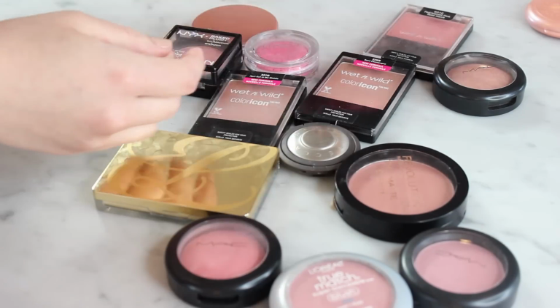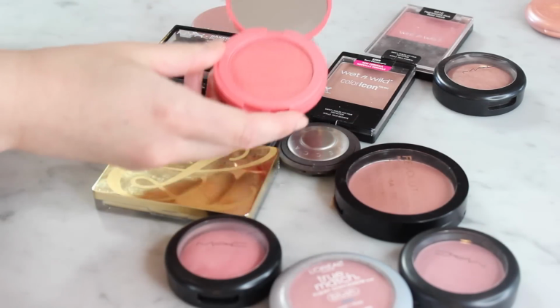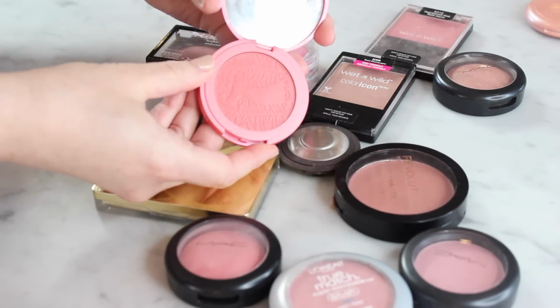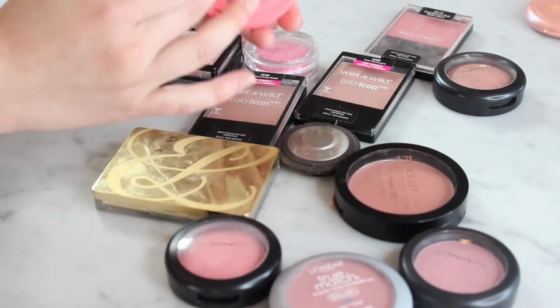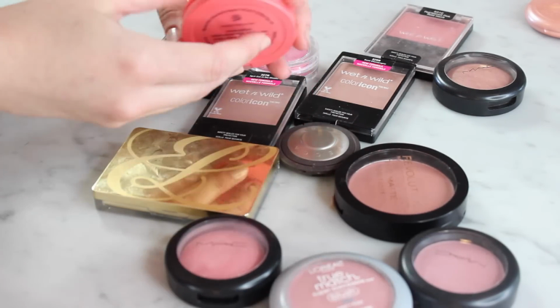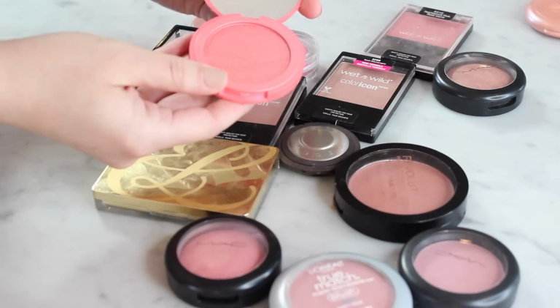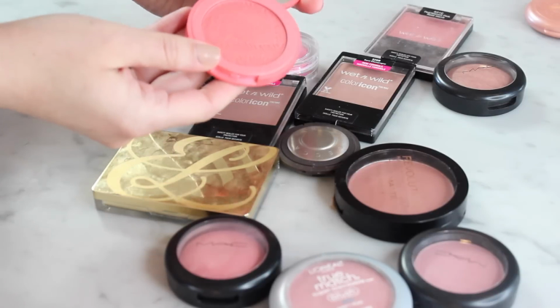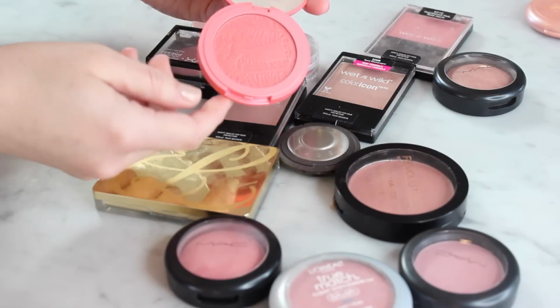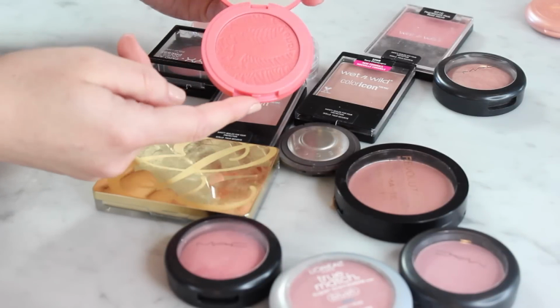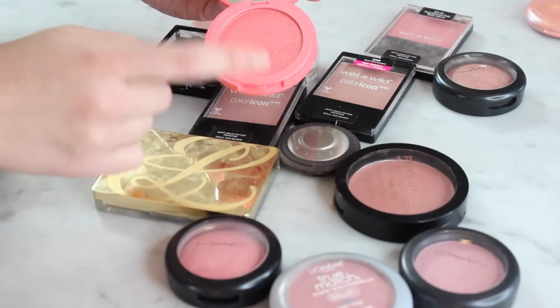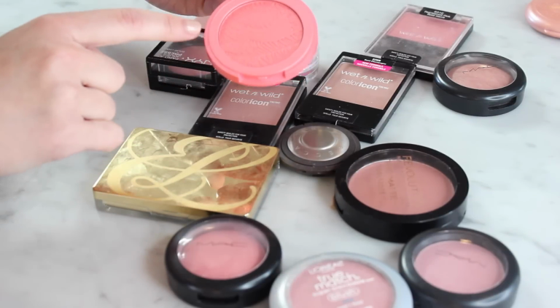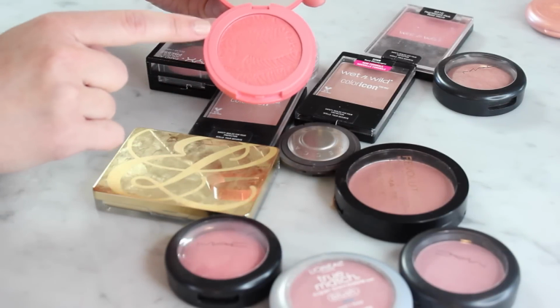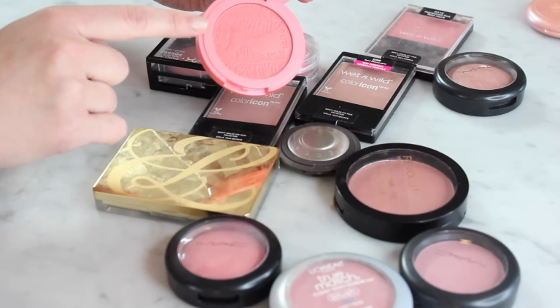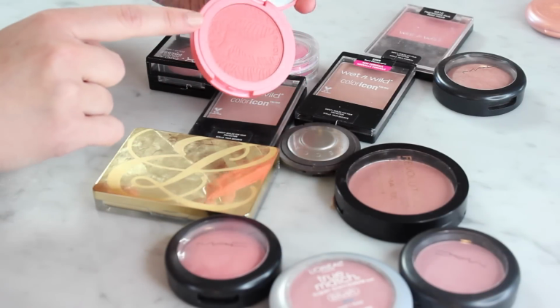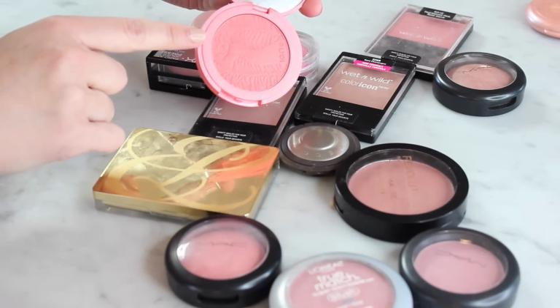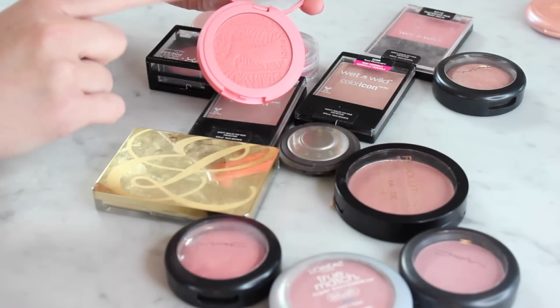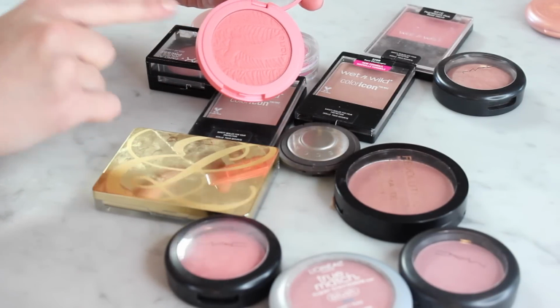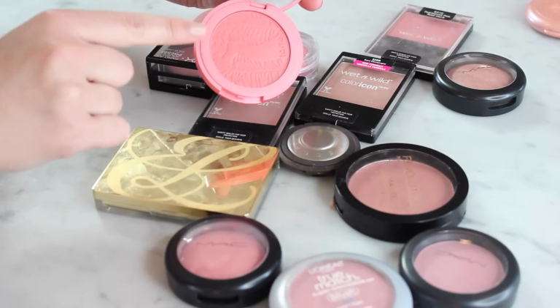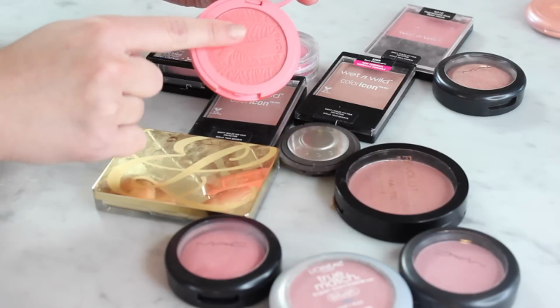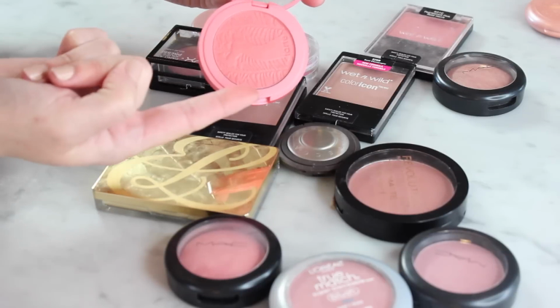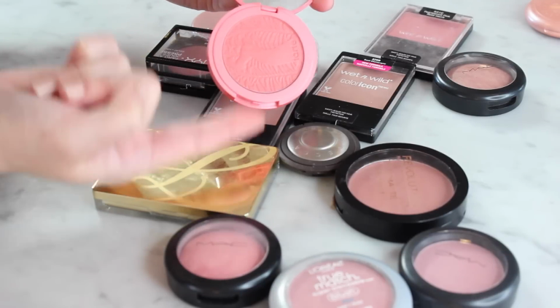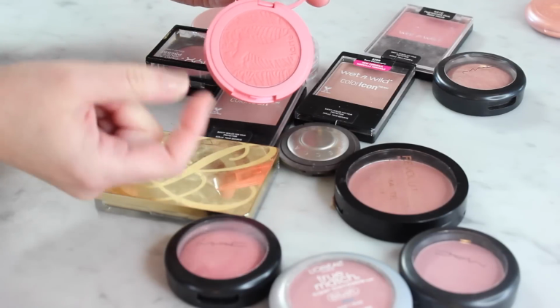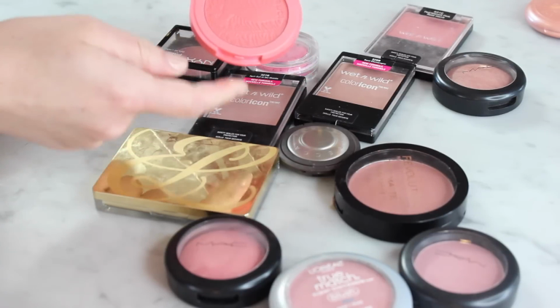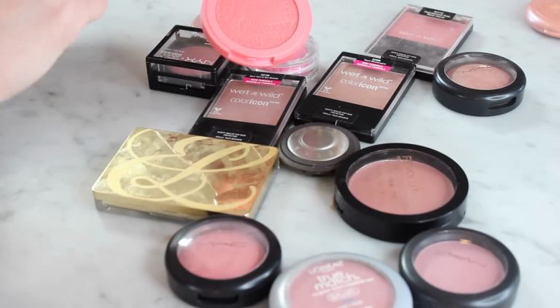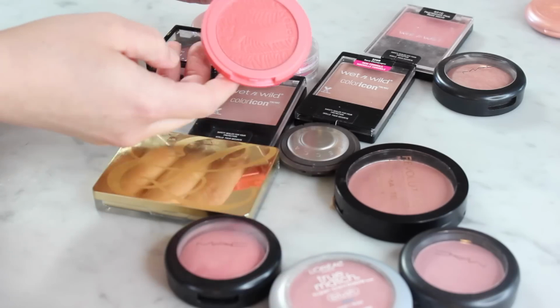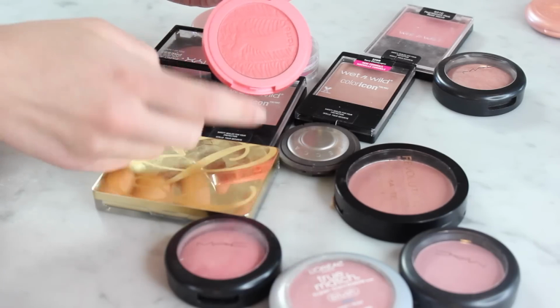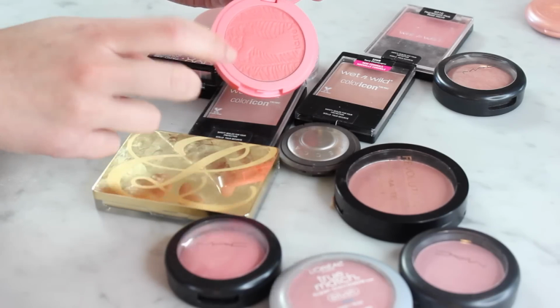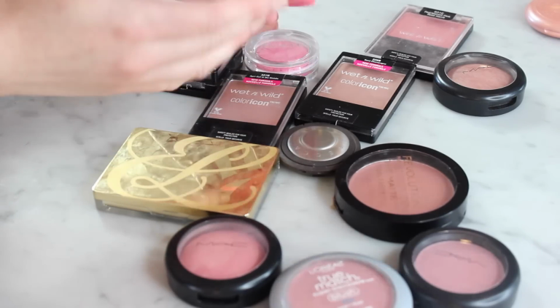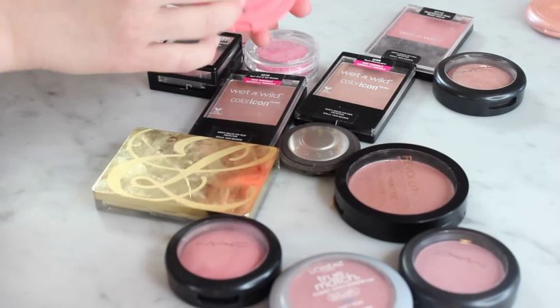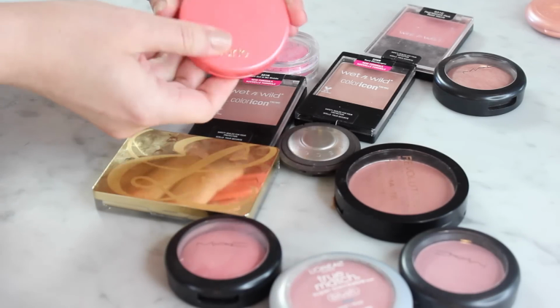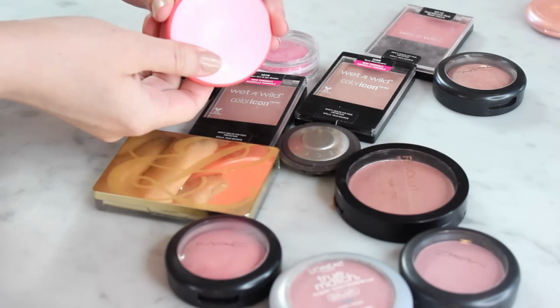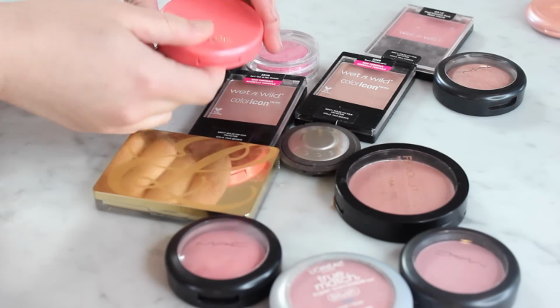Oh, this Tarte blush in Tipsy — it is like no other blush in my collection. I really like it. I haven't been wearing it as much recently but in spring and summer it is gorgeous. These just don't swatch well, but it is a really pretty blush. So that is a keeper.